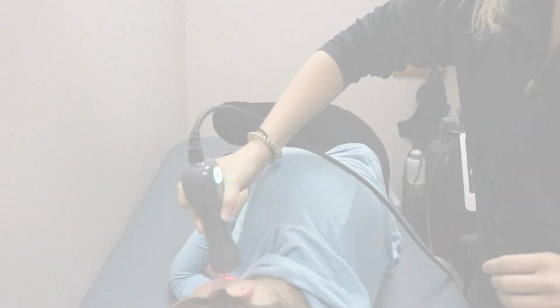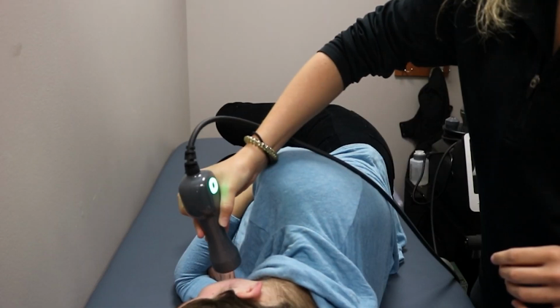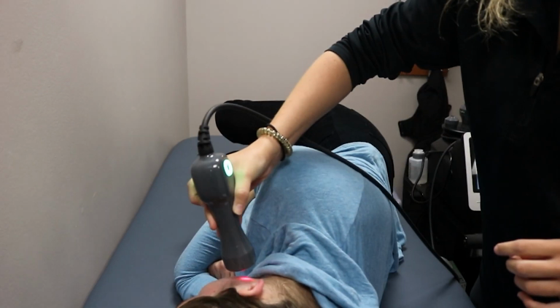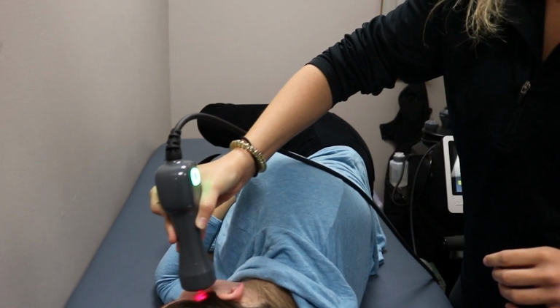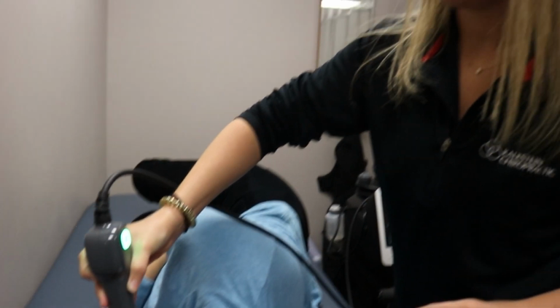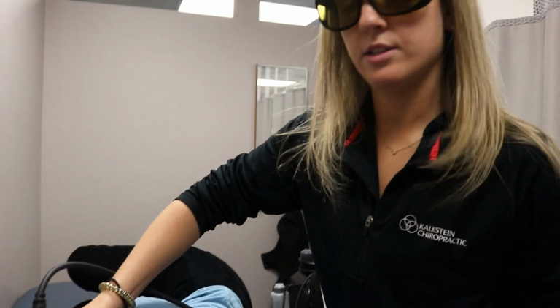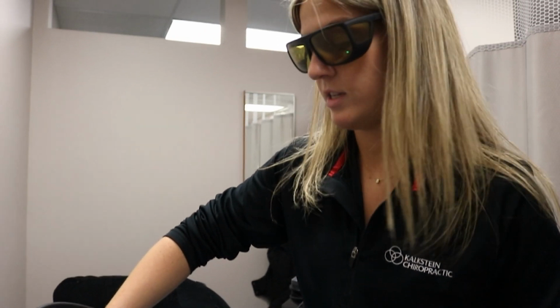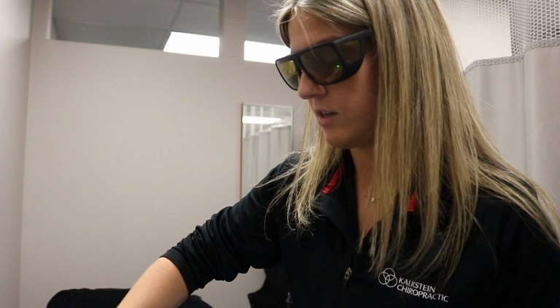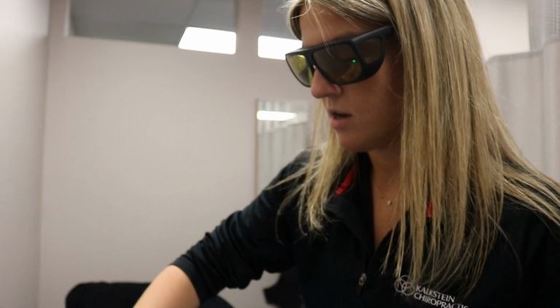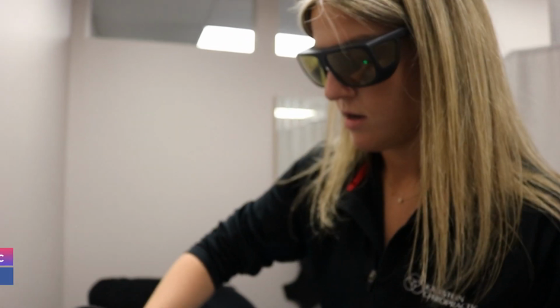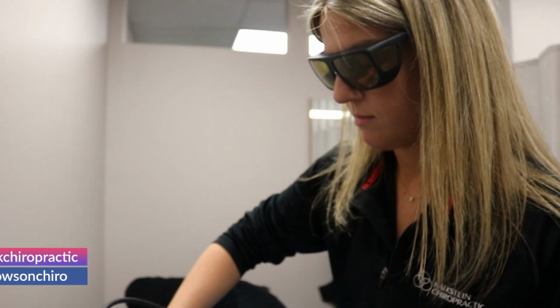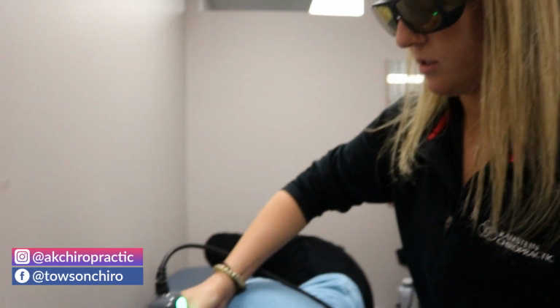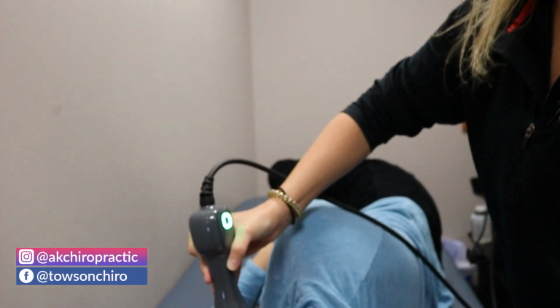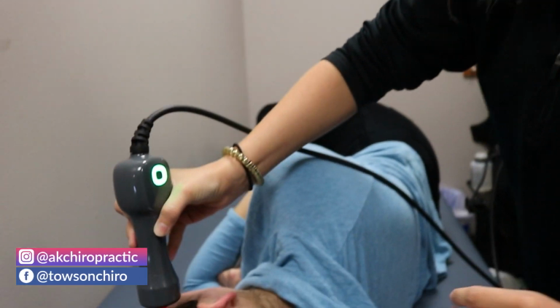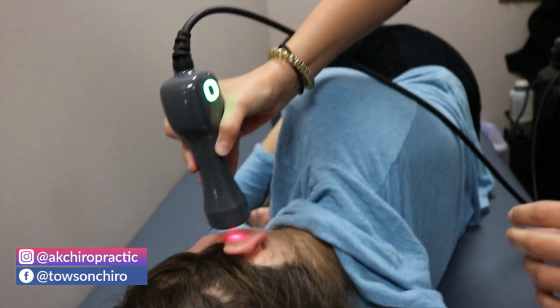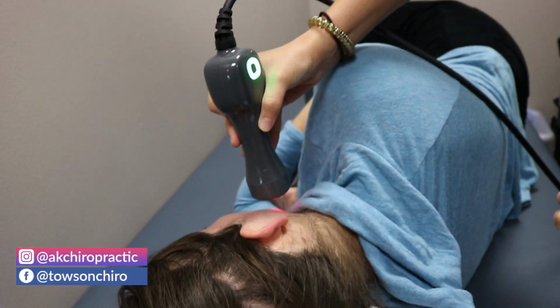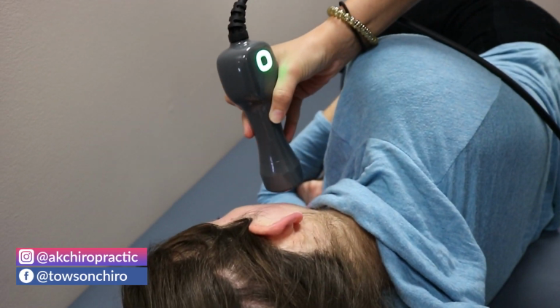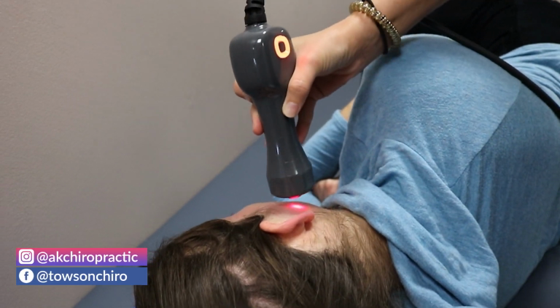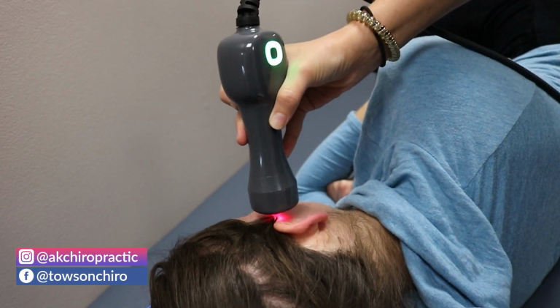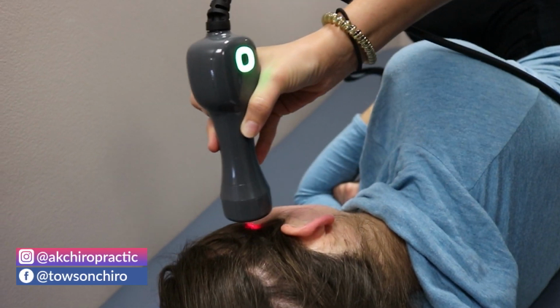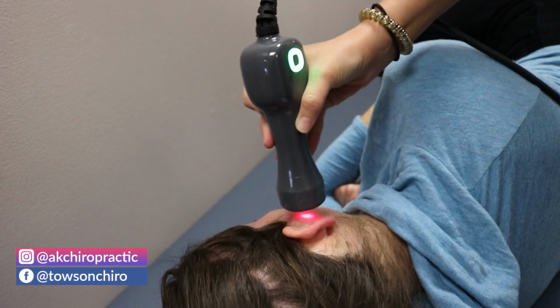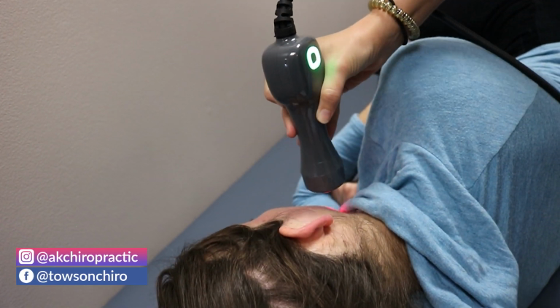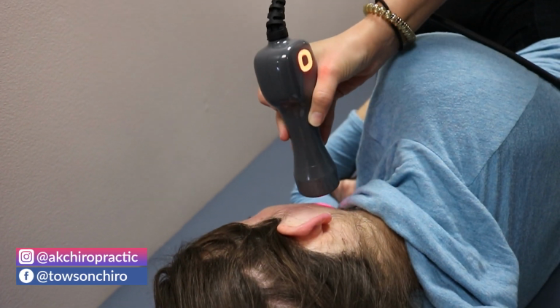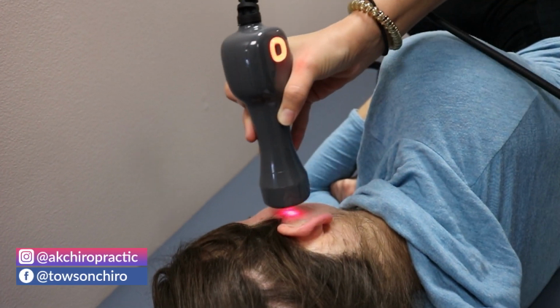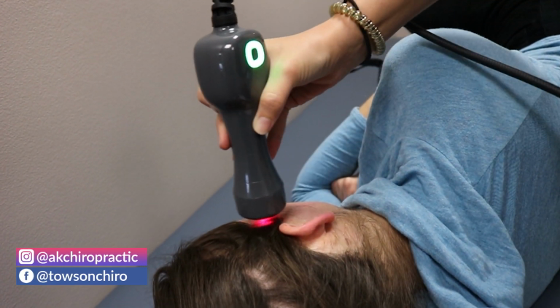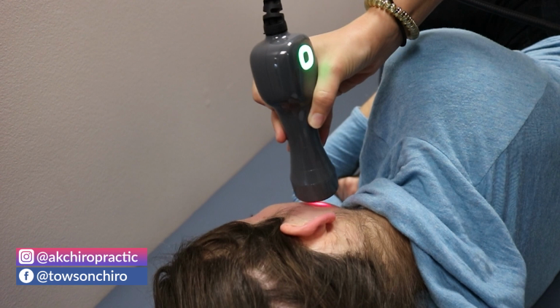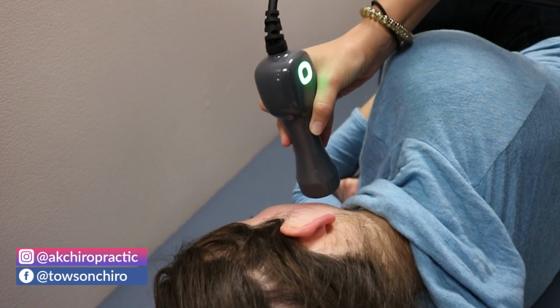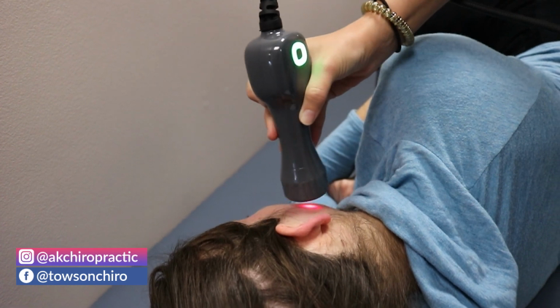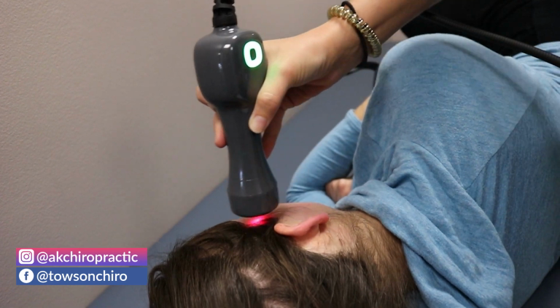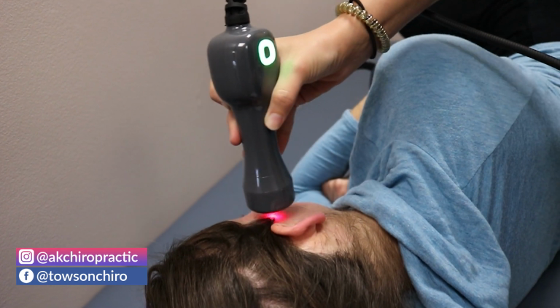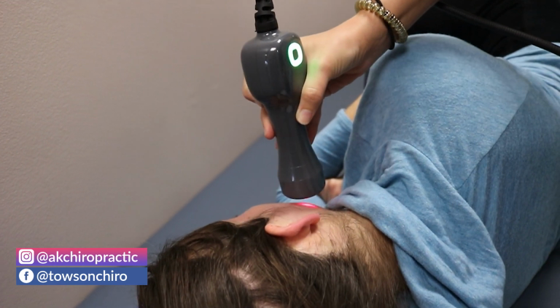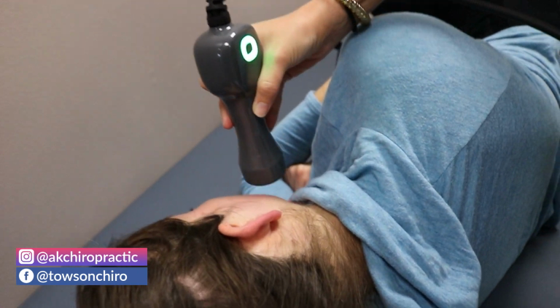We are just doing some laser here. She's coming in with some TMJ pain, so we're just going to be working on her jaw and then a little bit on her neck.